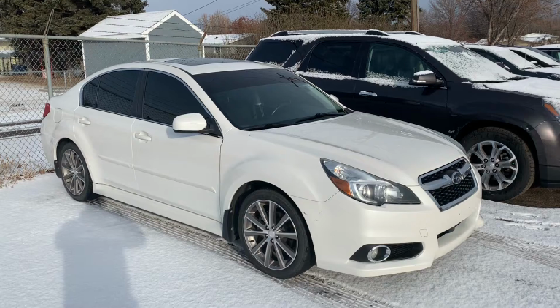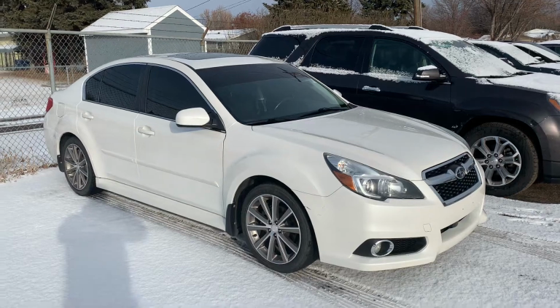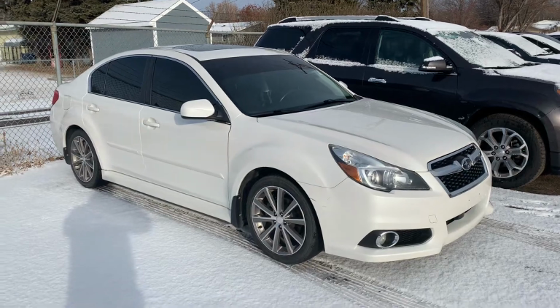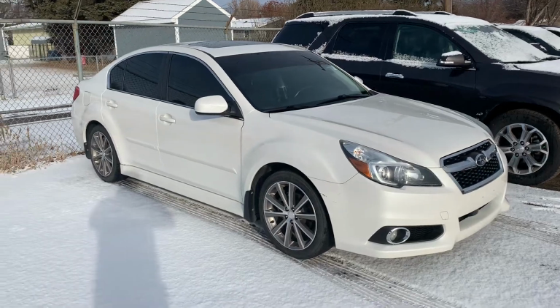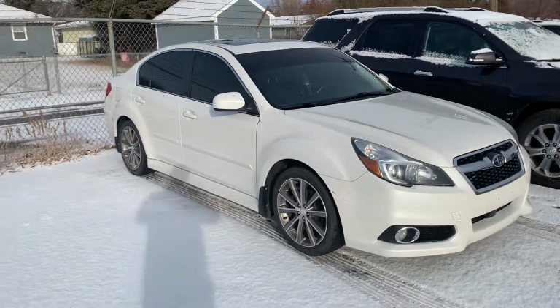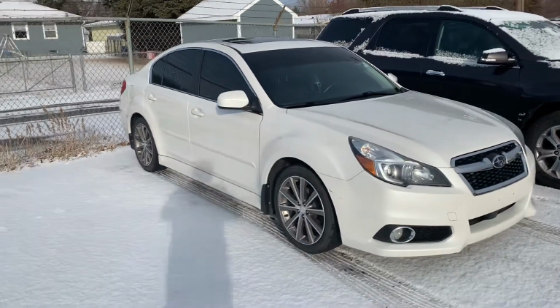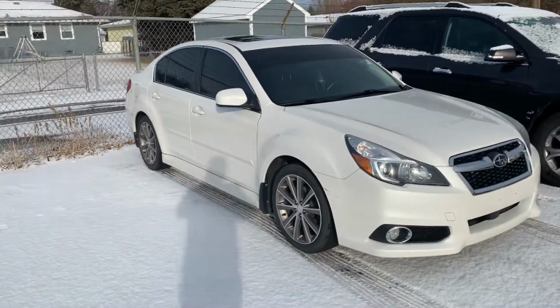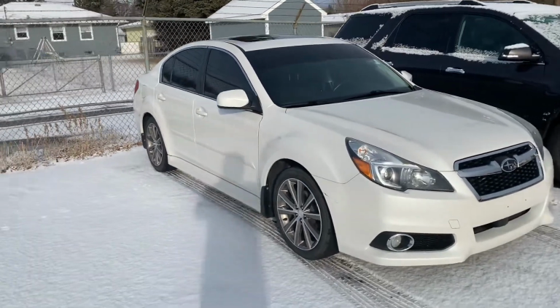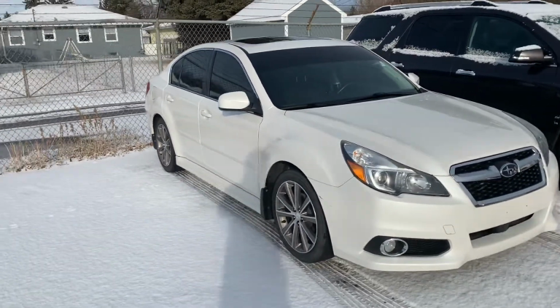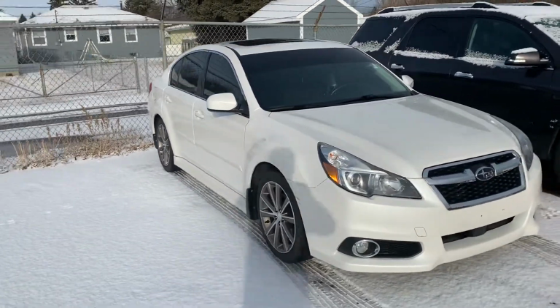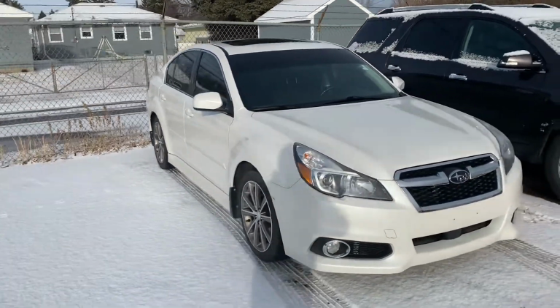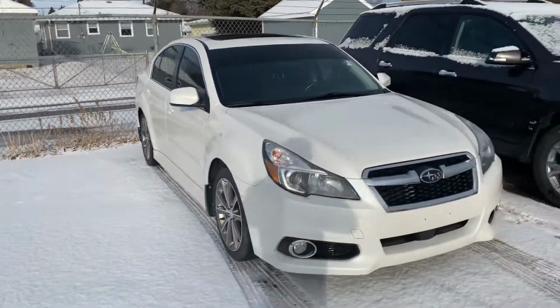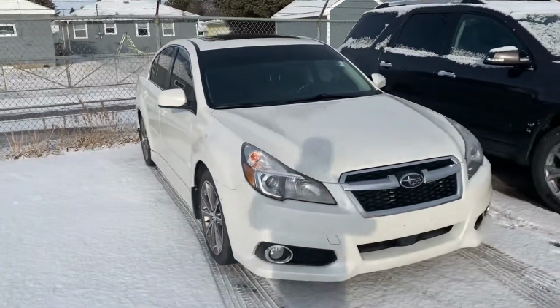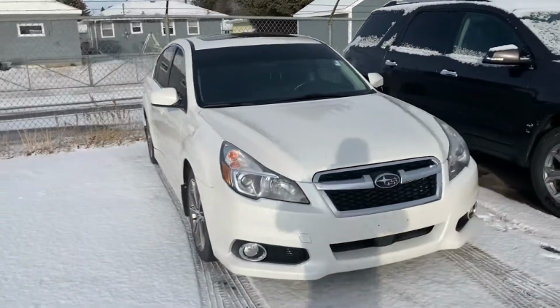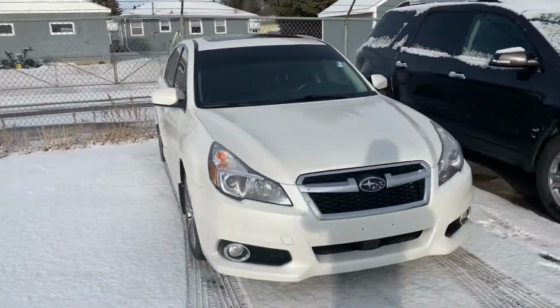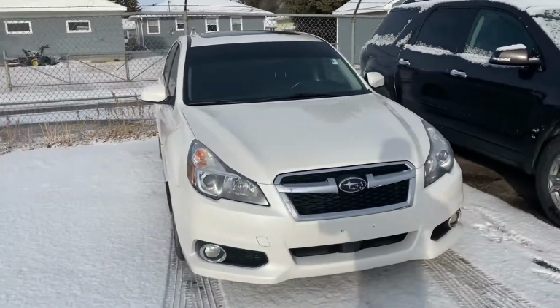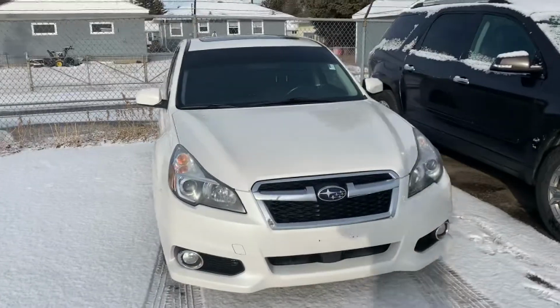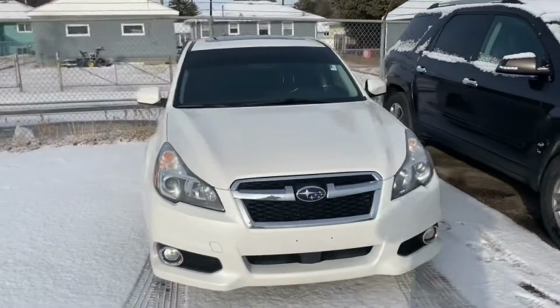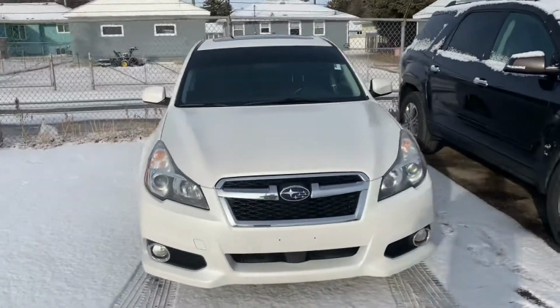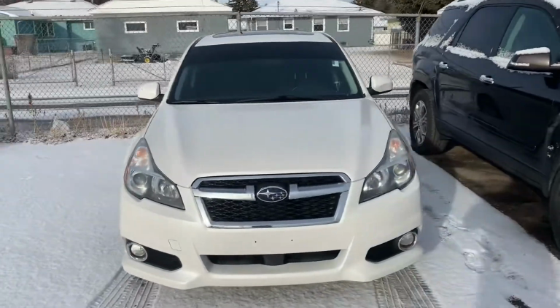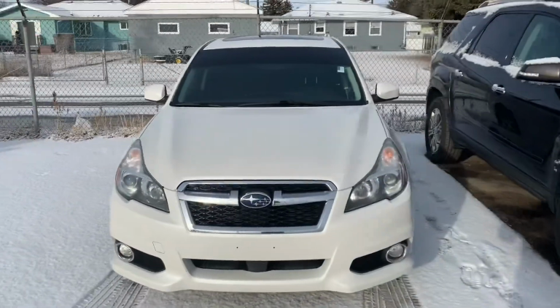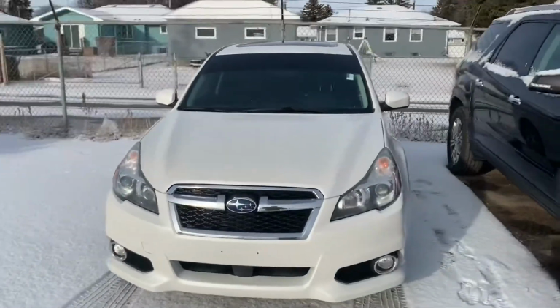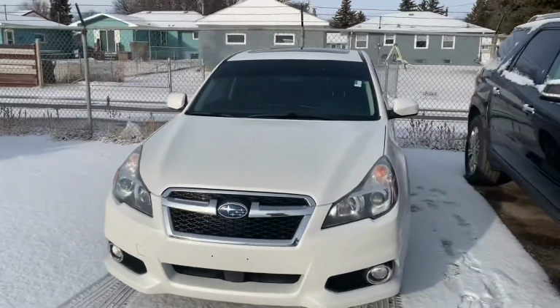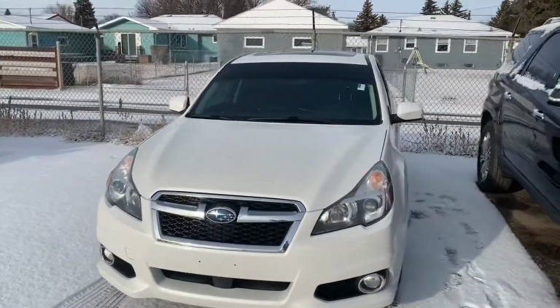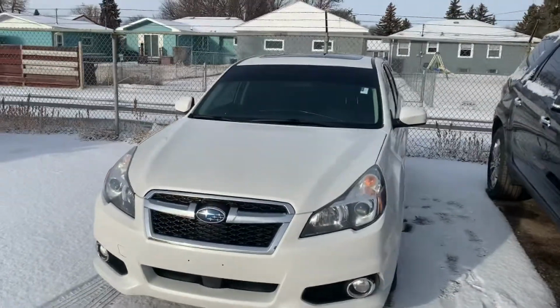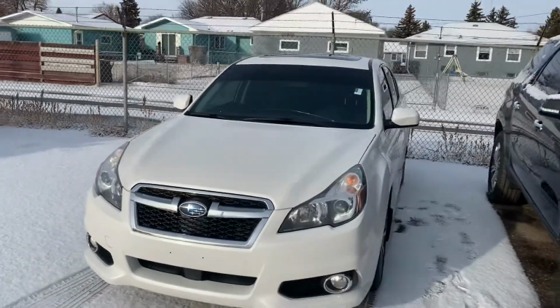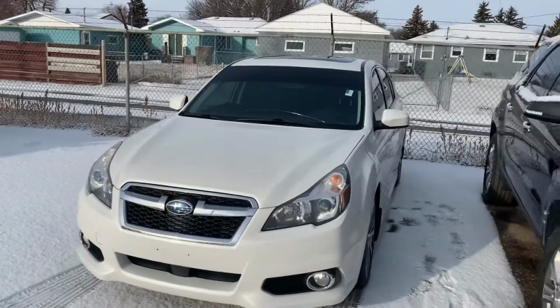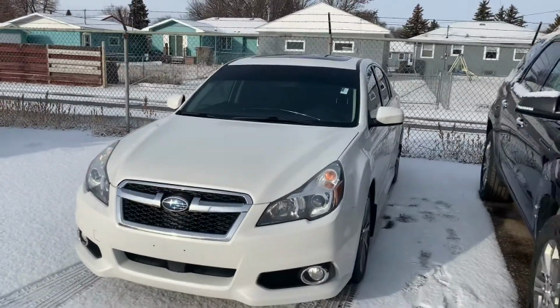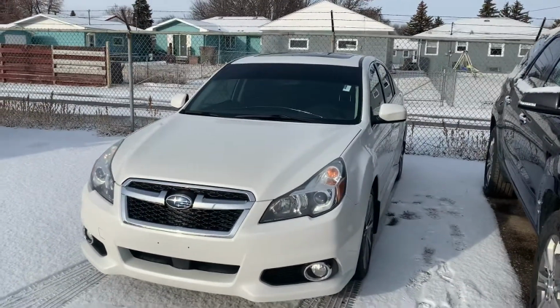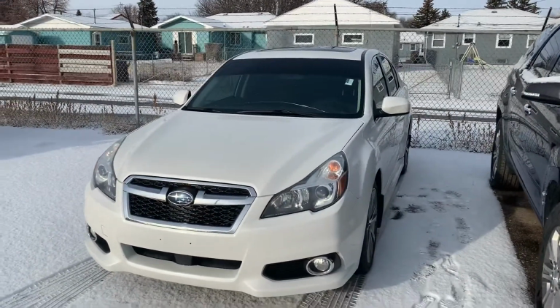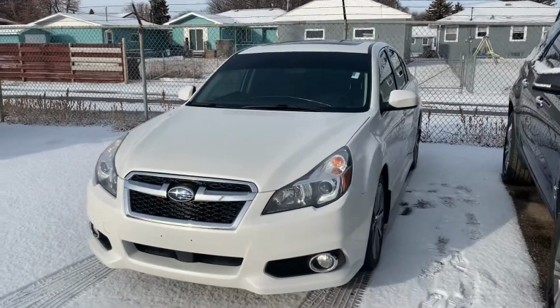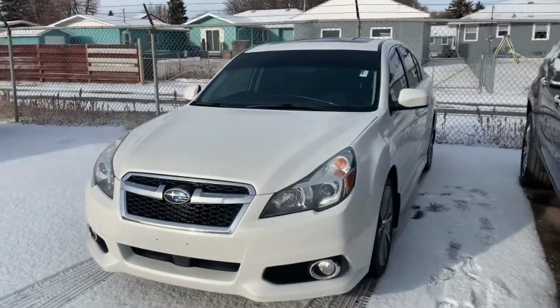John here at Ryan Chevrolet. I'm just going to give you a quick video on this Subaru Legacy we have. It's 2014. It has a little over 85,000 miles on it.